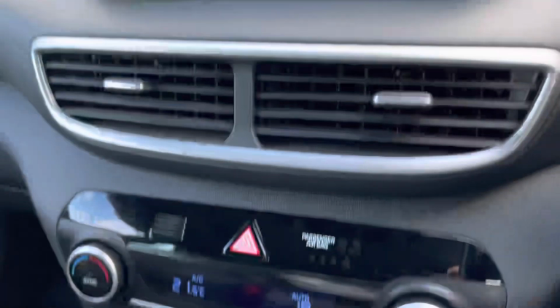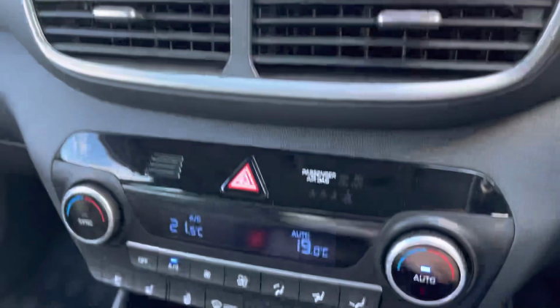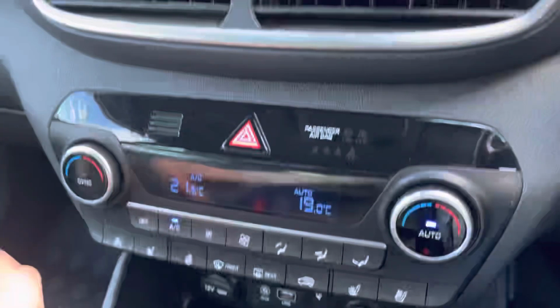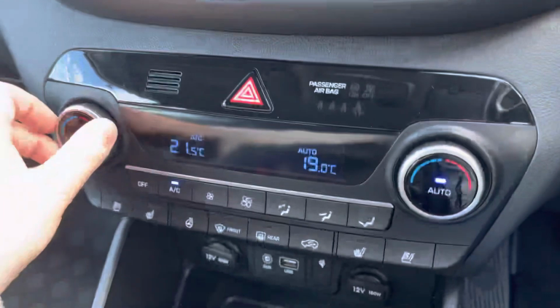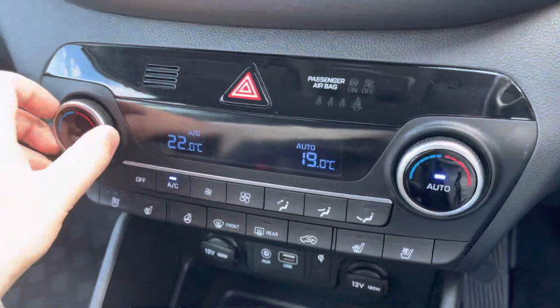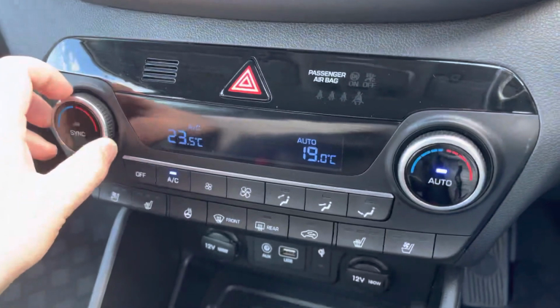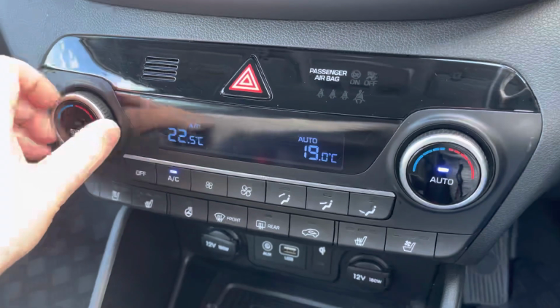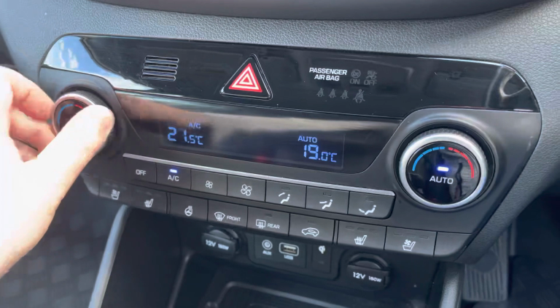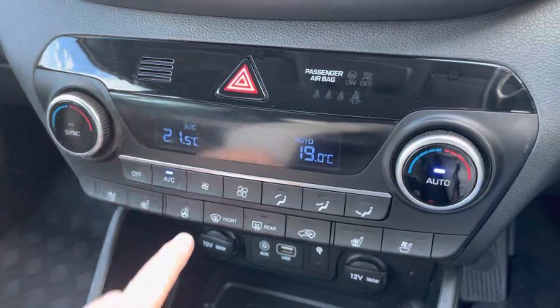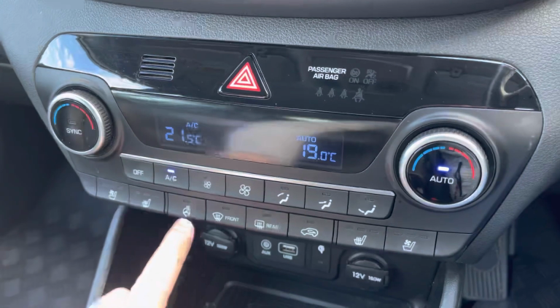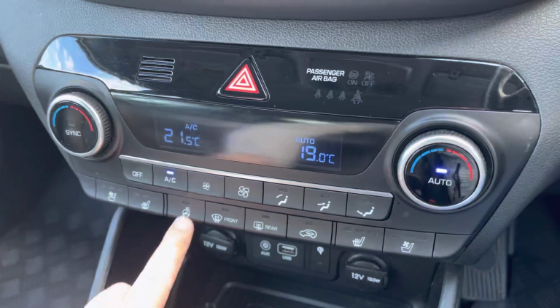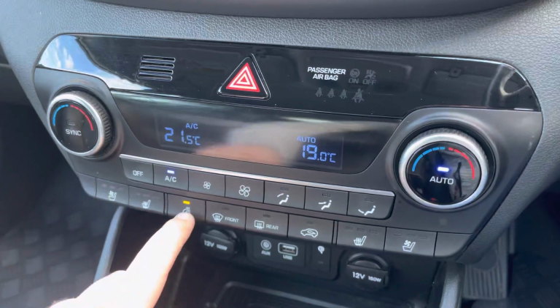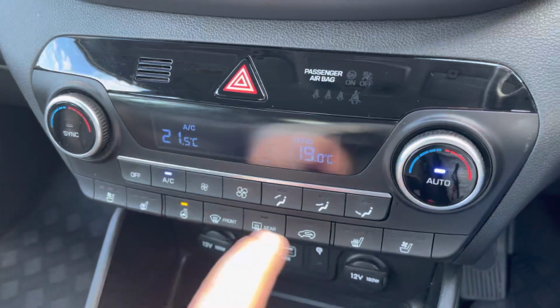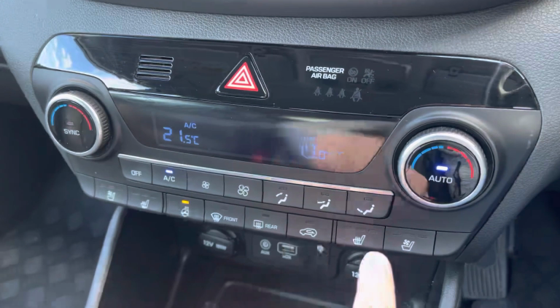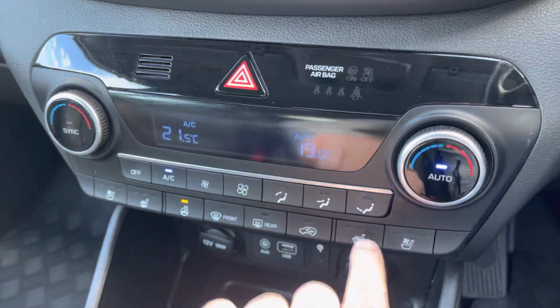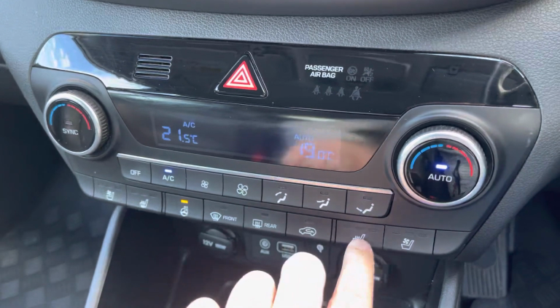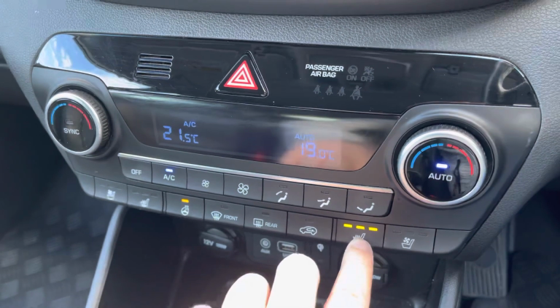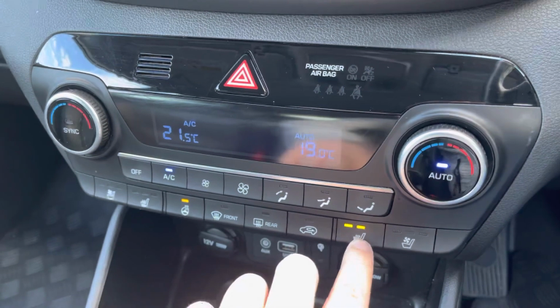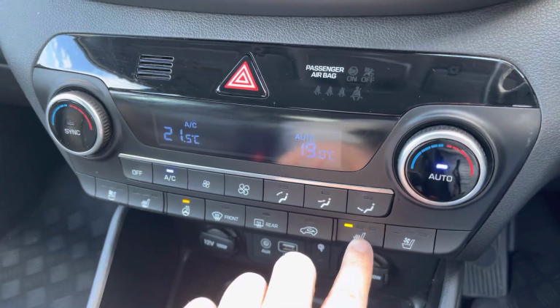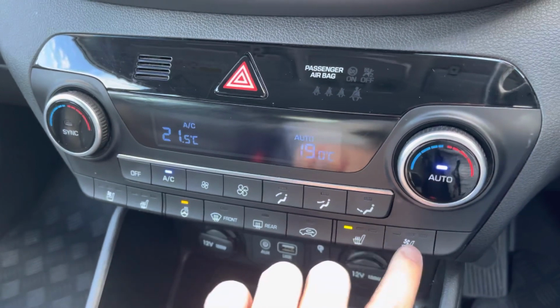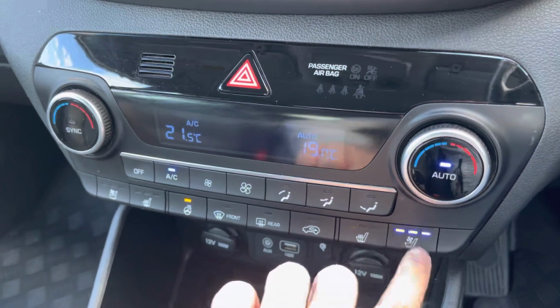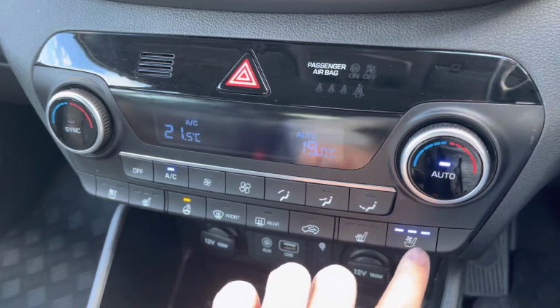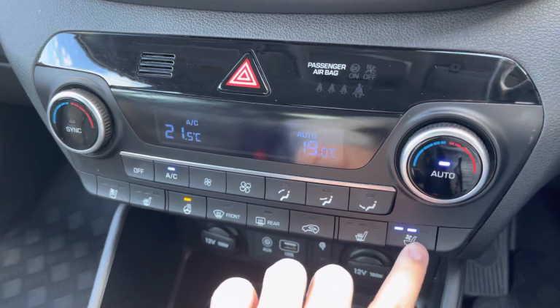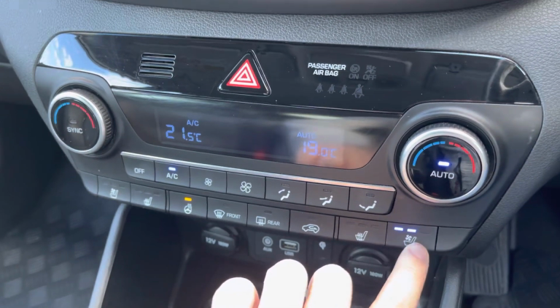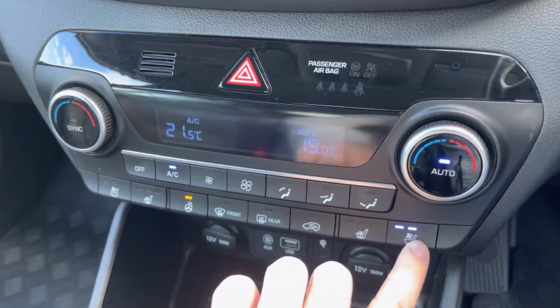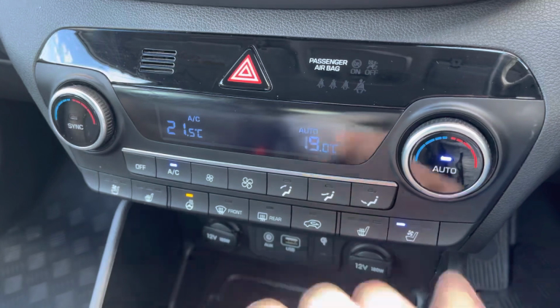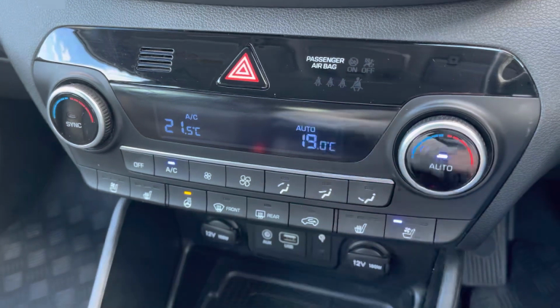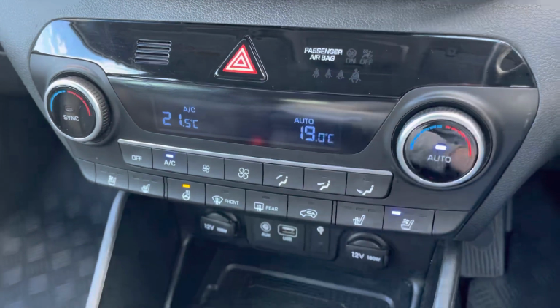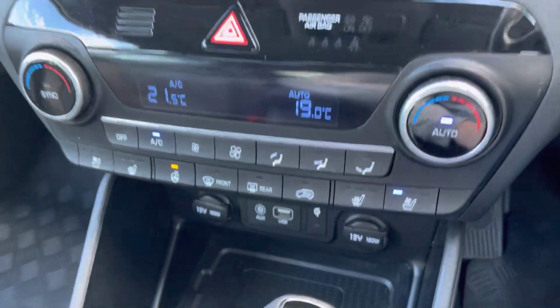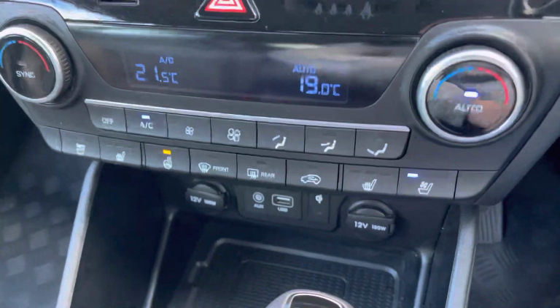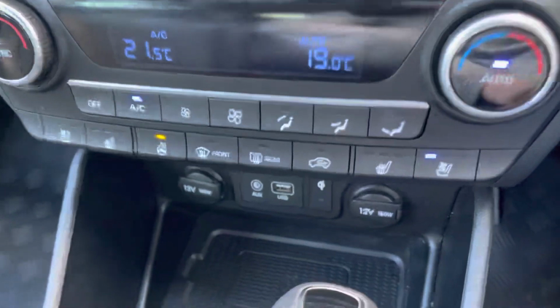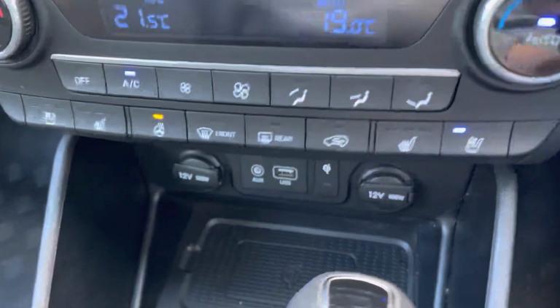Moving down the cabin, a two-zone climate control system is available with even a heated steering wheel, heated front seats and even ventilated seats for those hot summer days ahead of us.